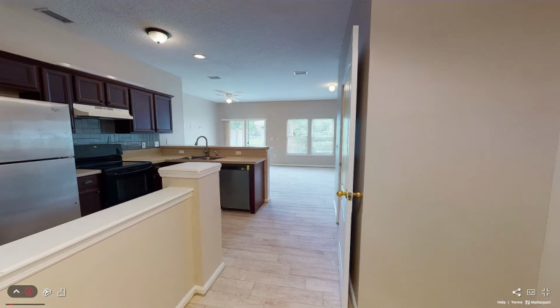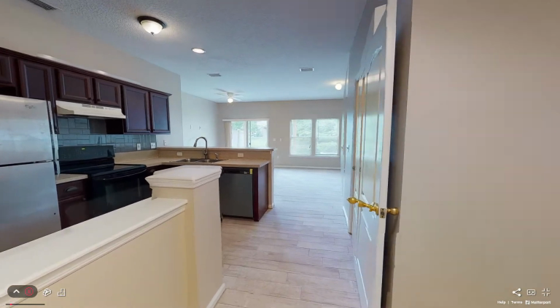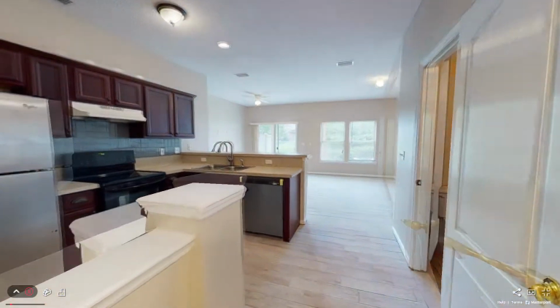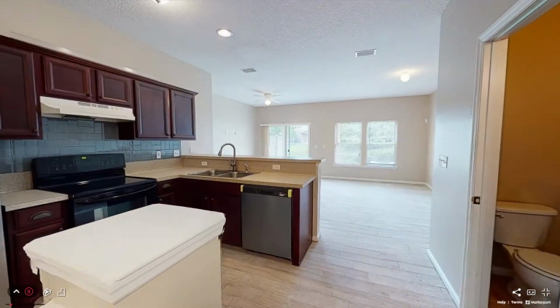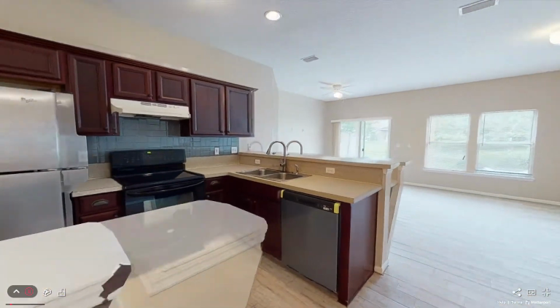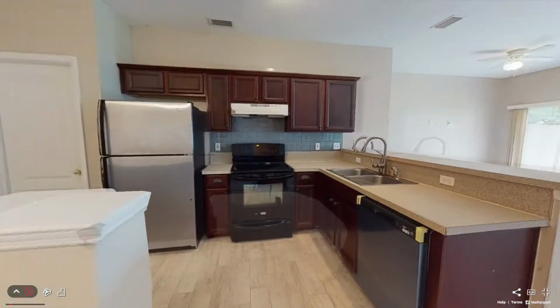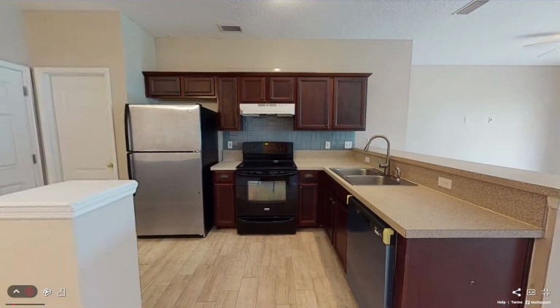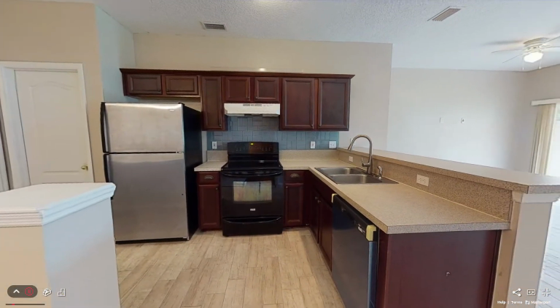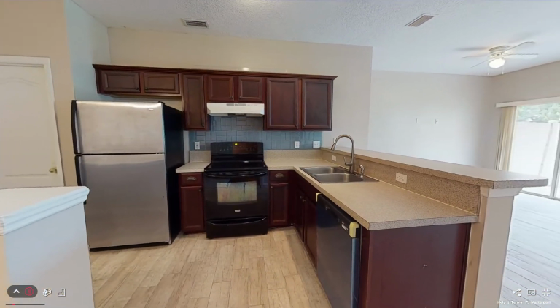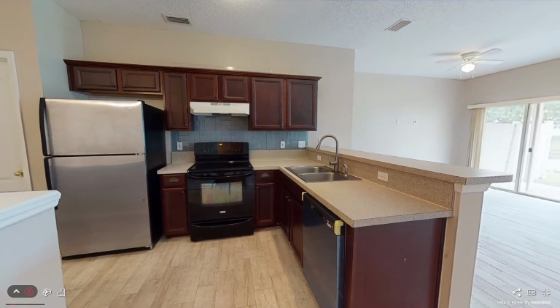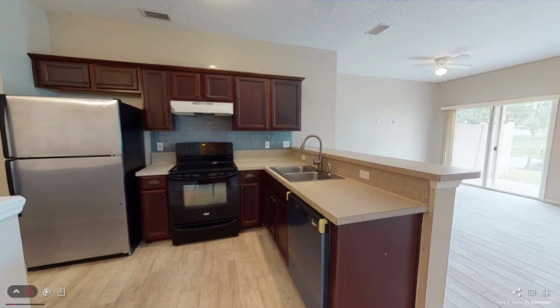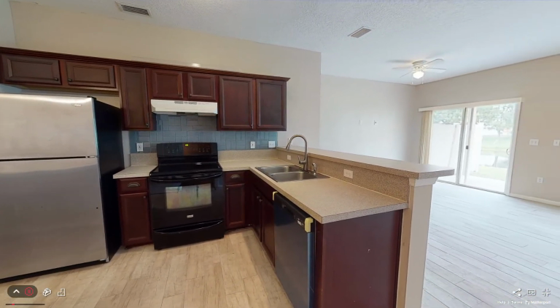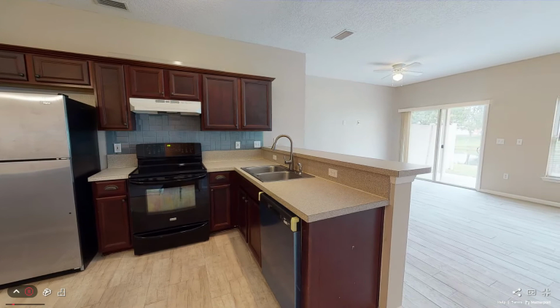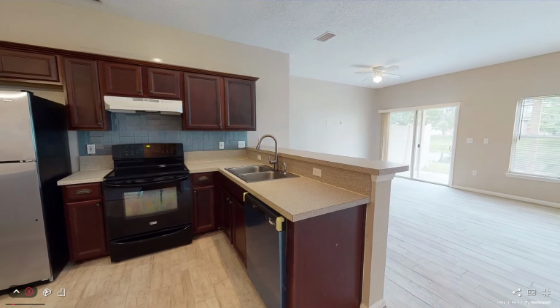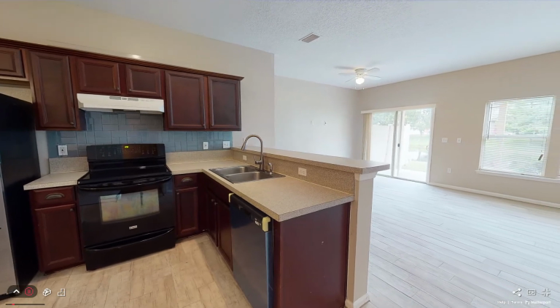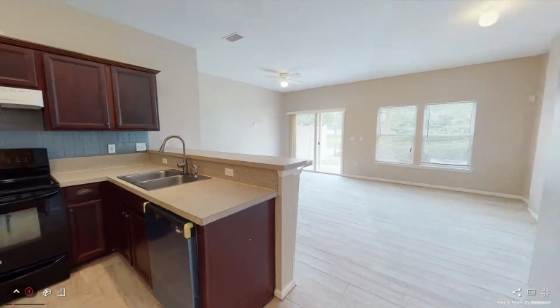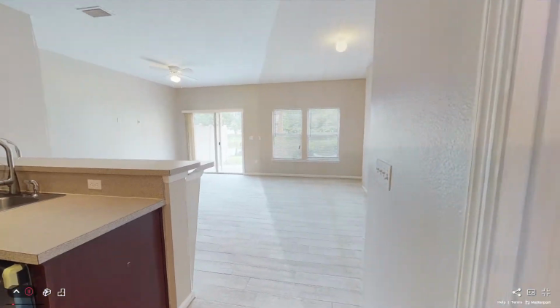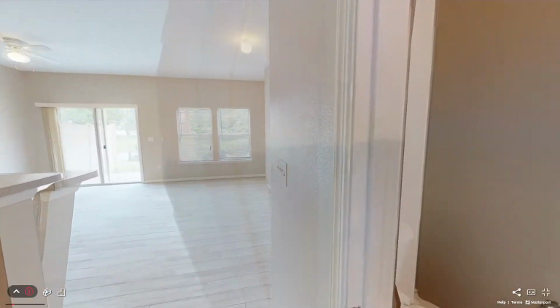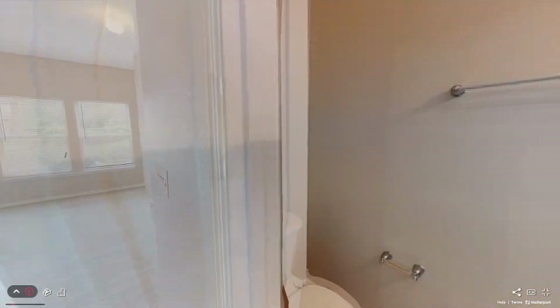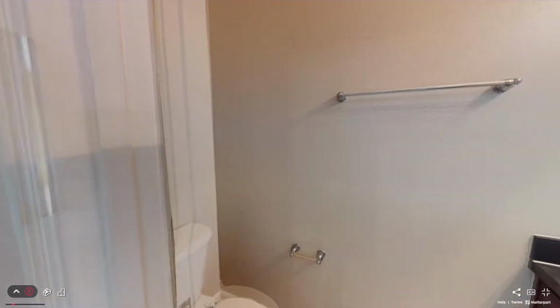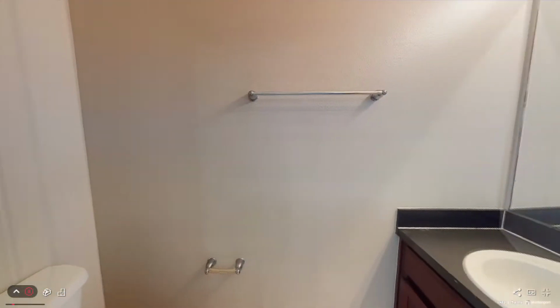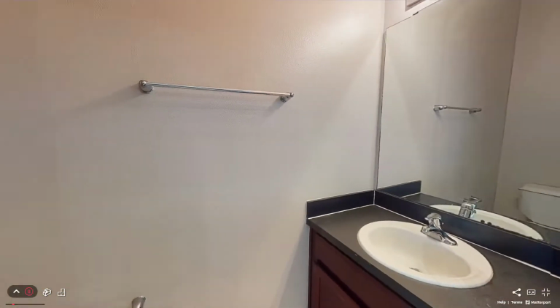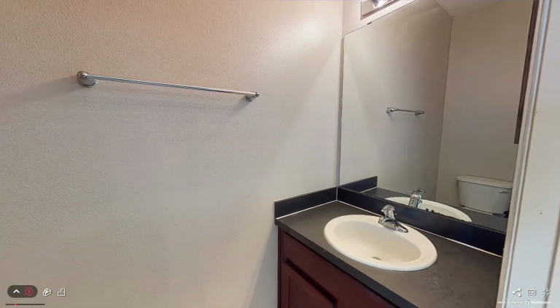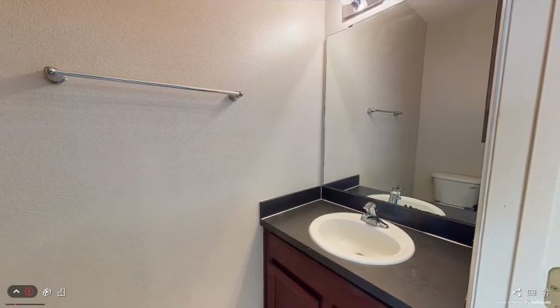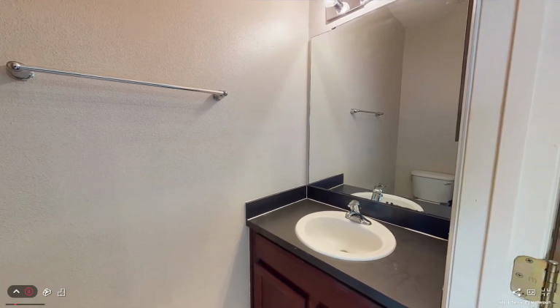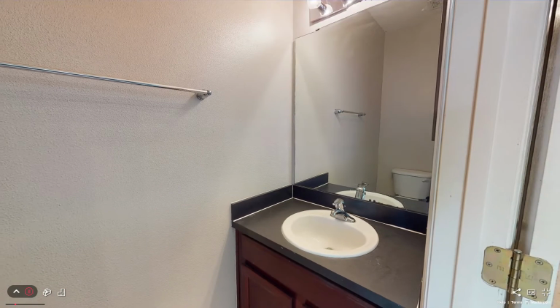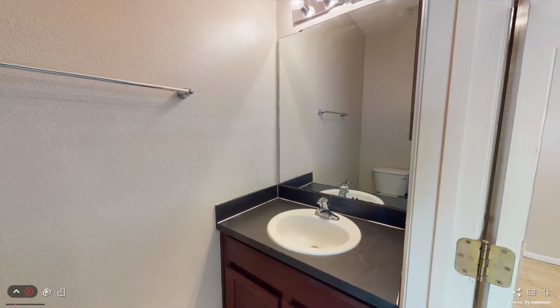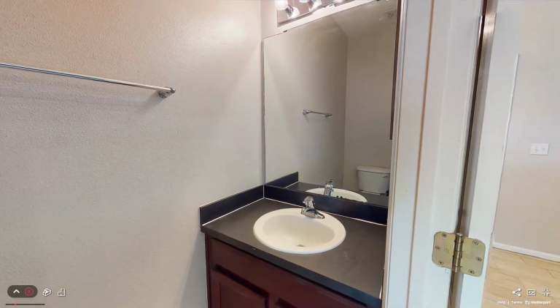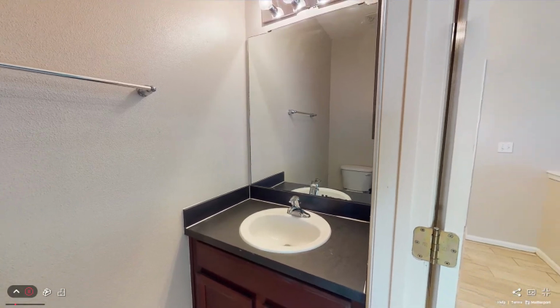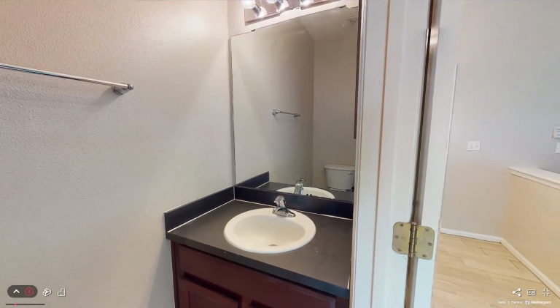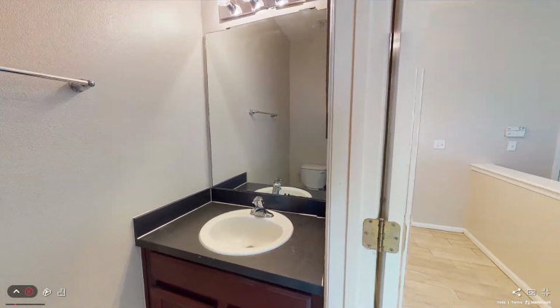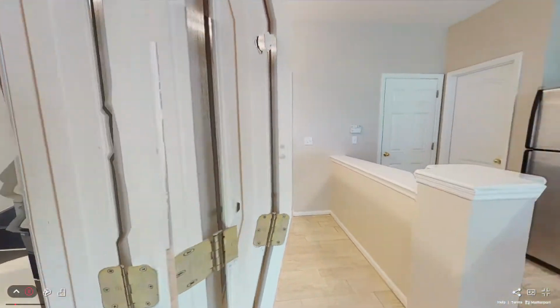This property features over 1,500 square feet of living space. For more information about this property or other great properties like this, please contact Nest Finders Property Management at 565-9040.